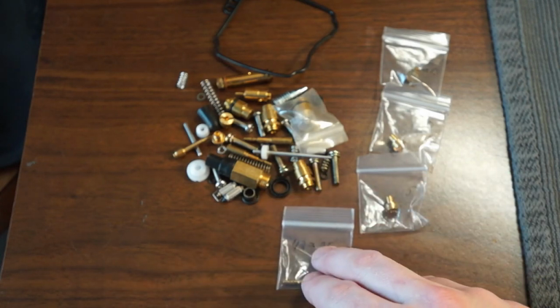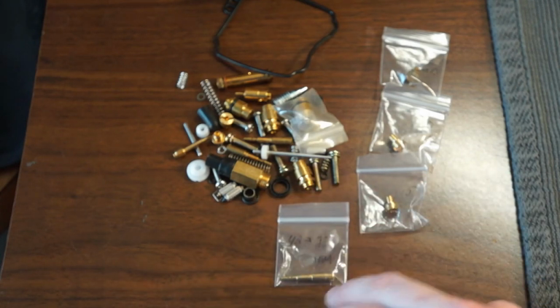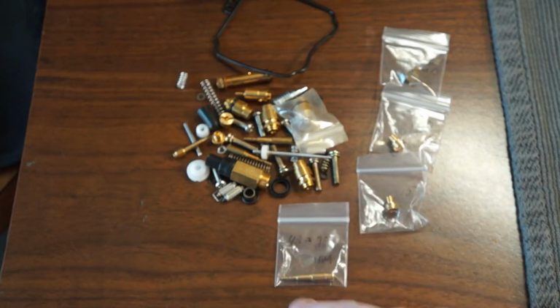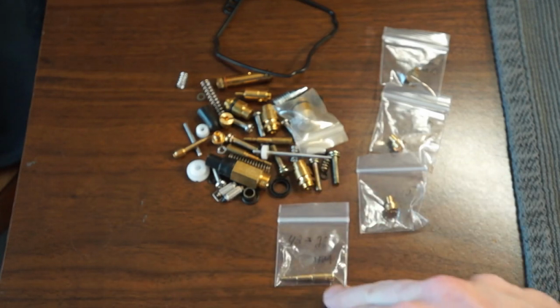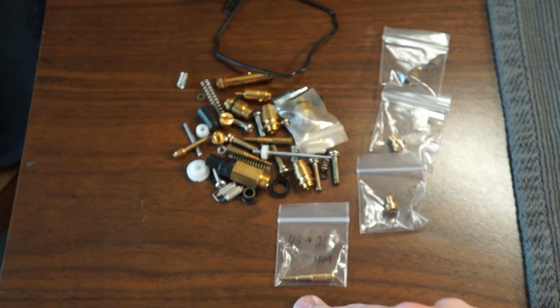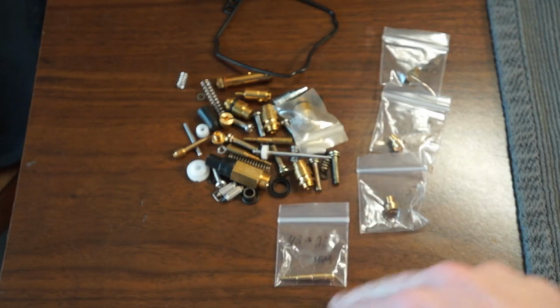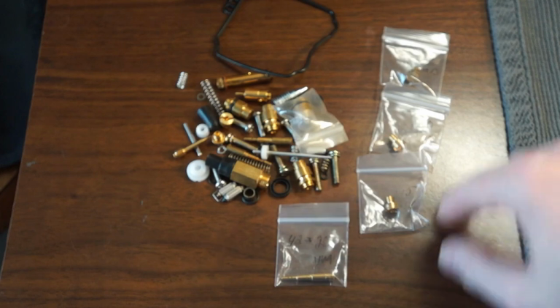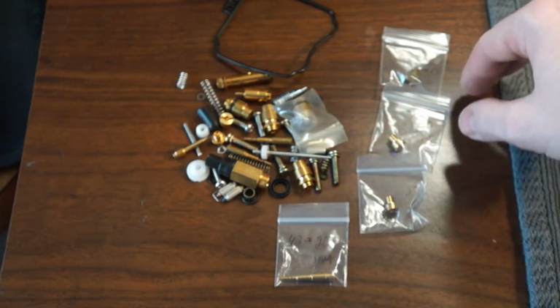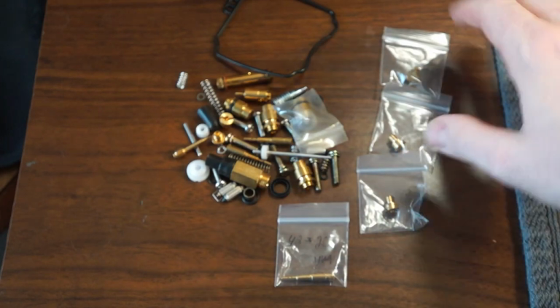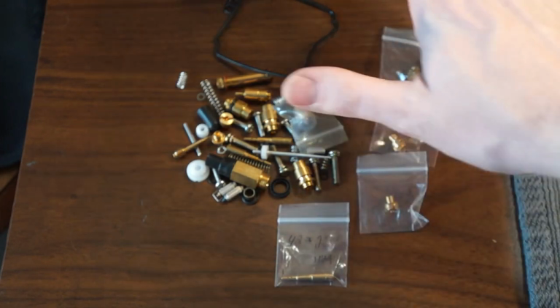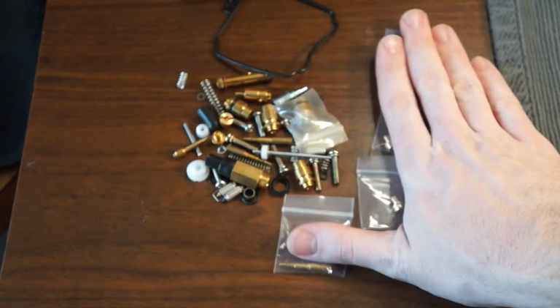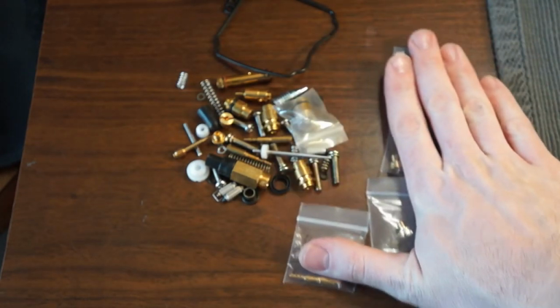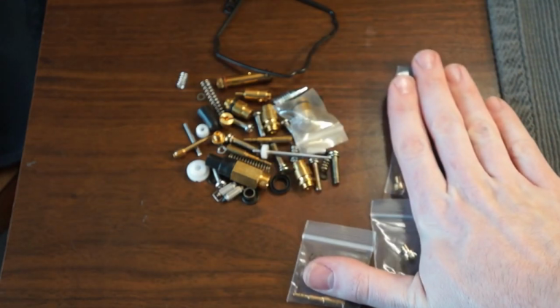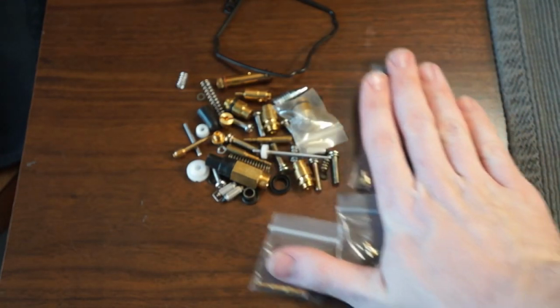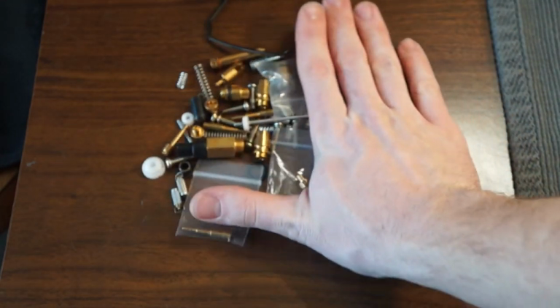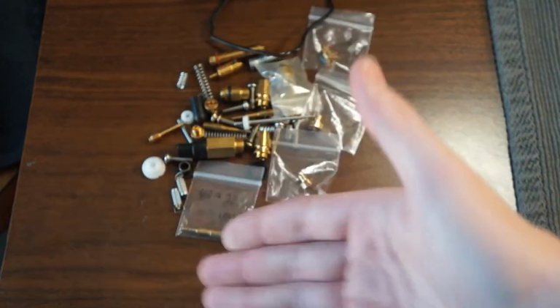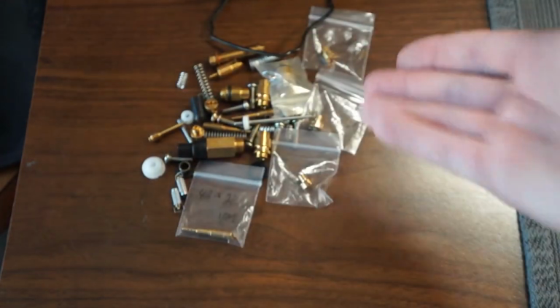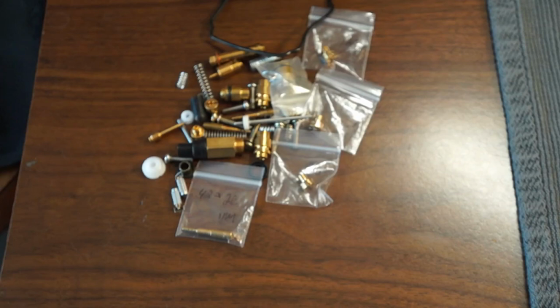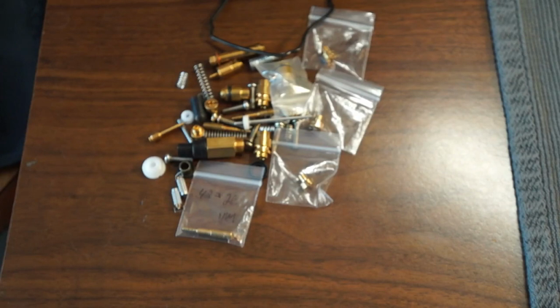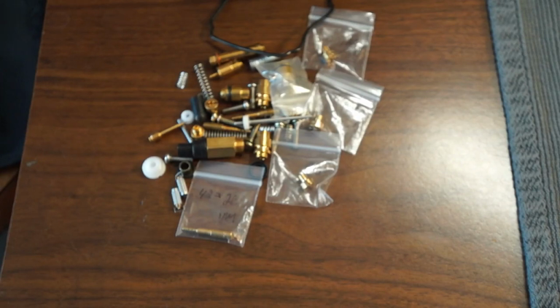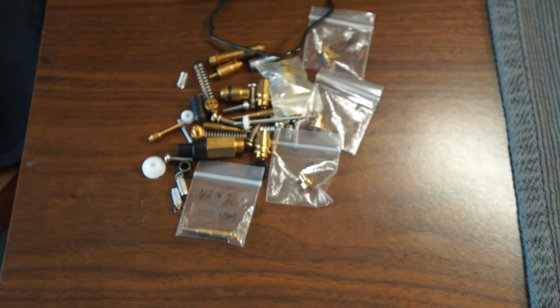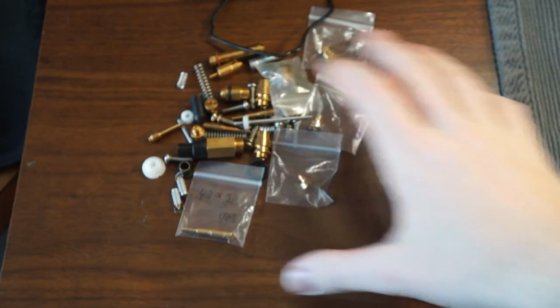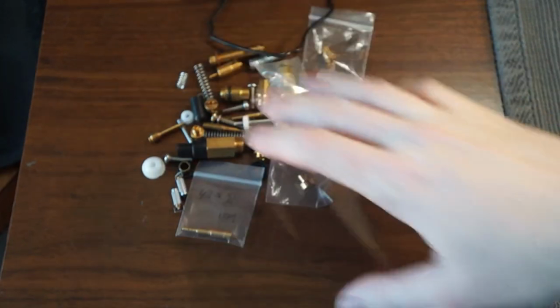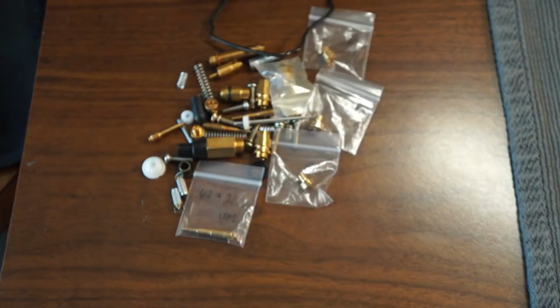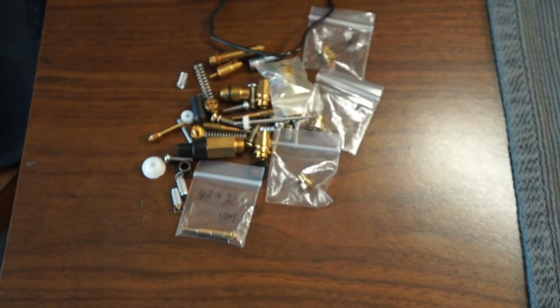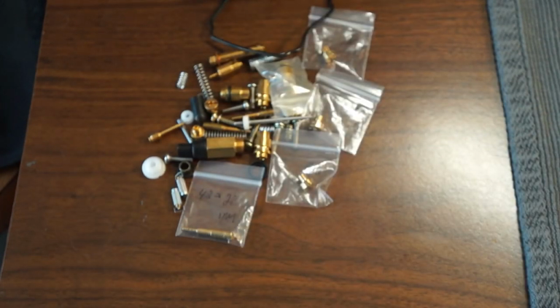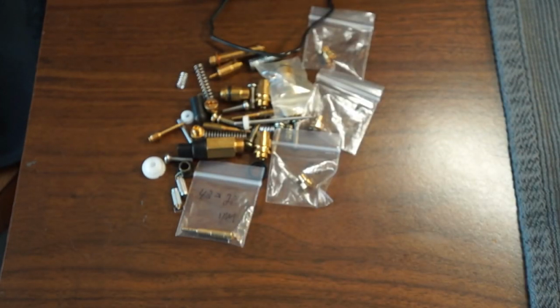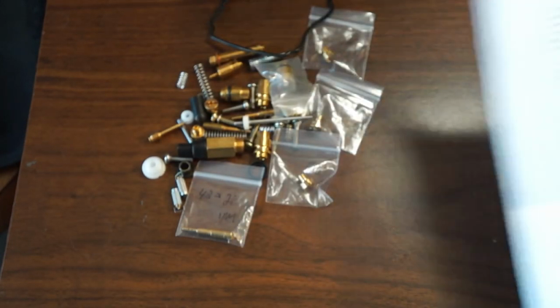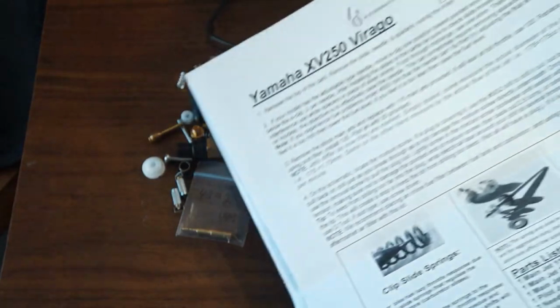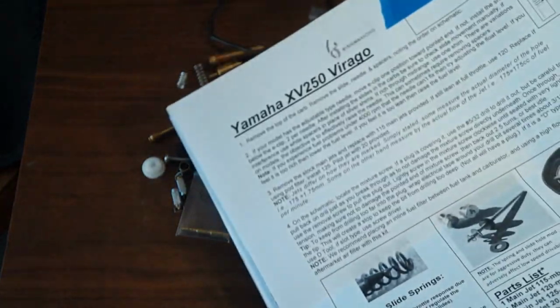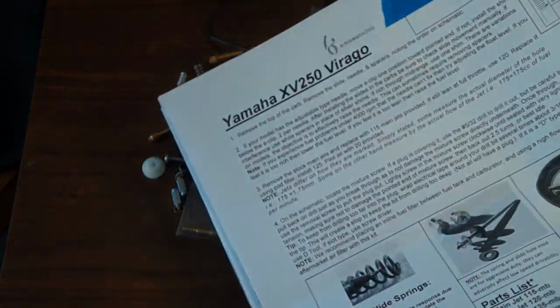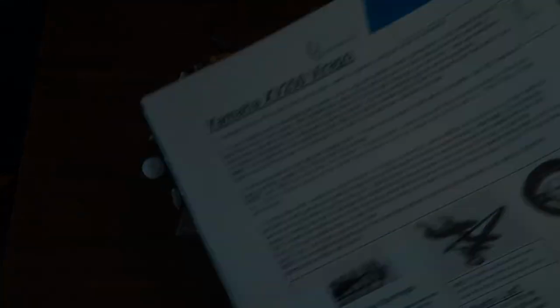Each of these jets can be found online for about $2.50 a piece. So even if you wanted all four of them, you're still only about $35 in, and you've got a whole comprehensive setup of parts that you're probably going to need anyway, and you're still cheaper than the Six Sigma kit.